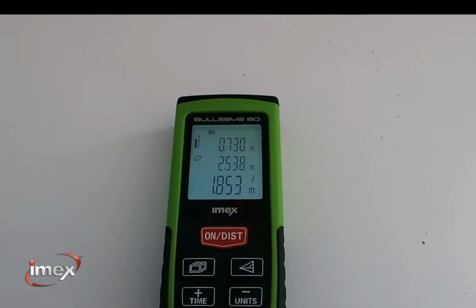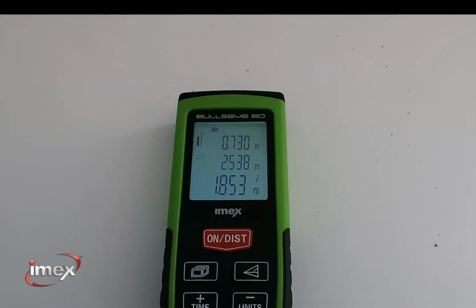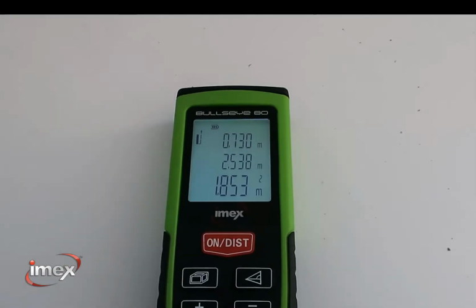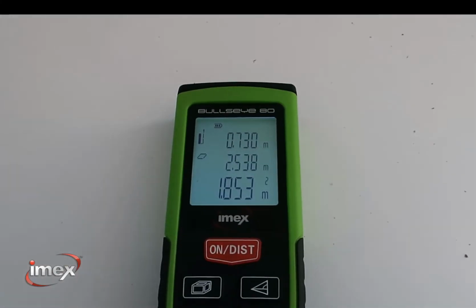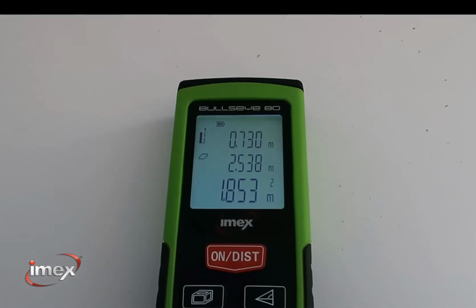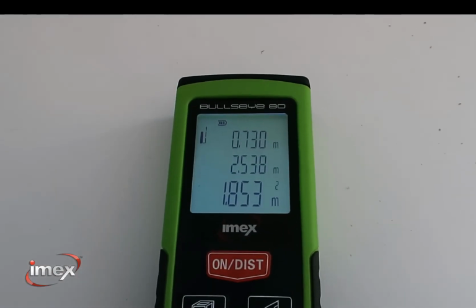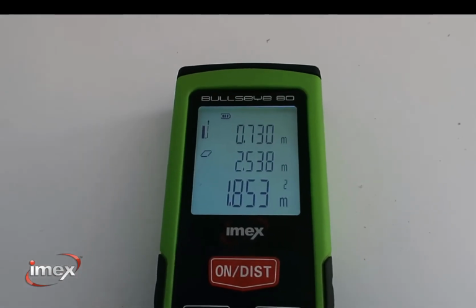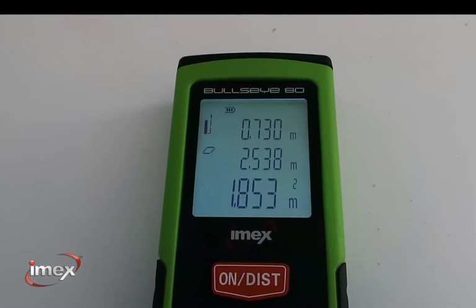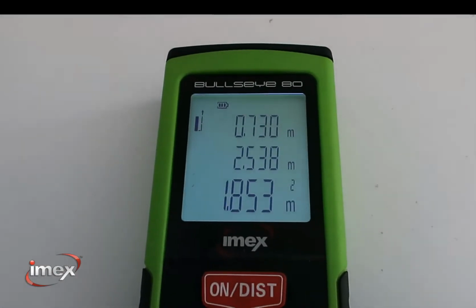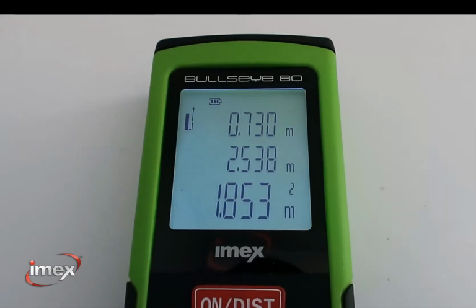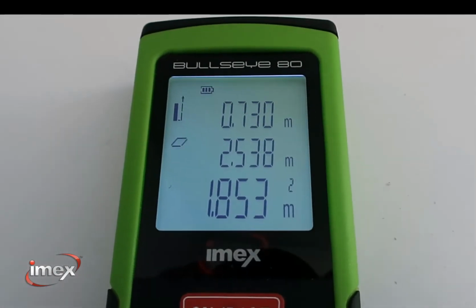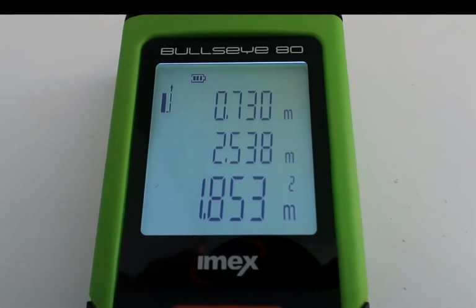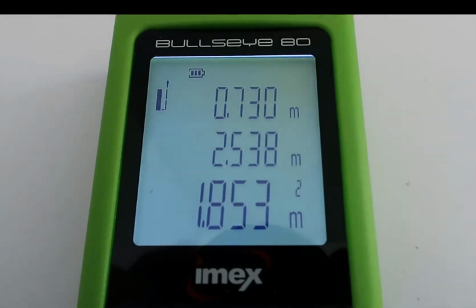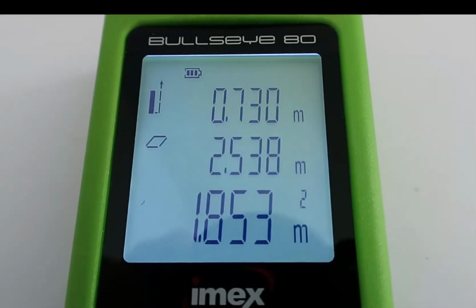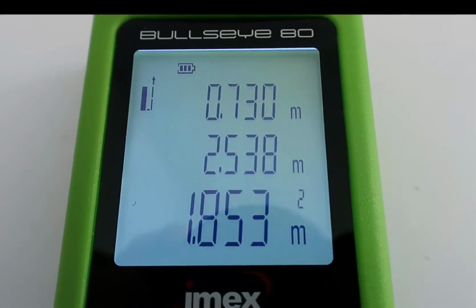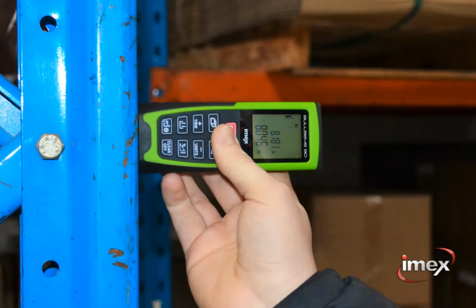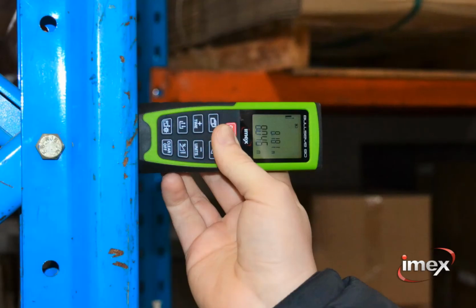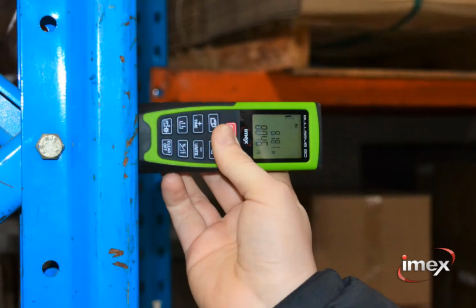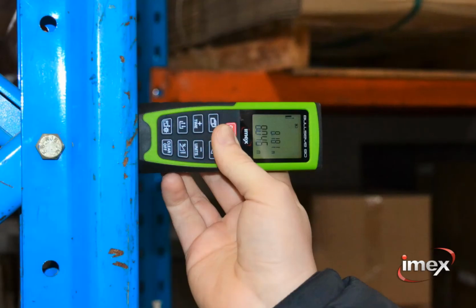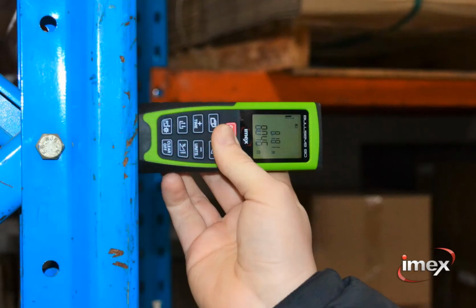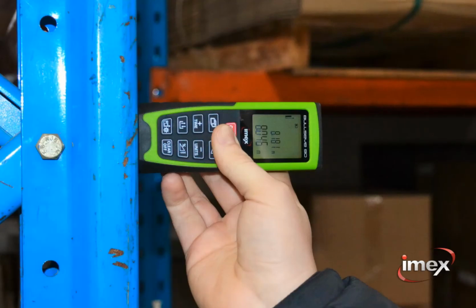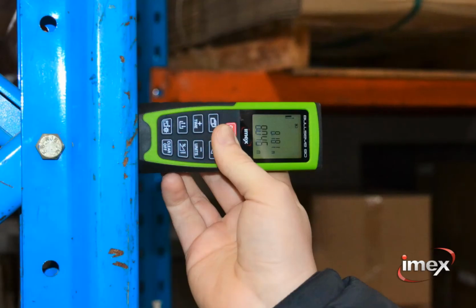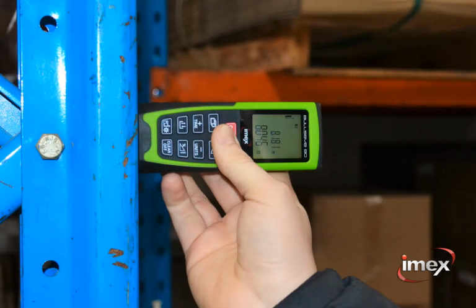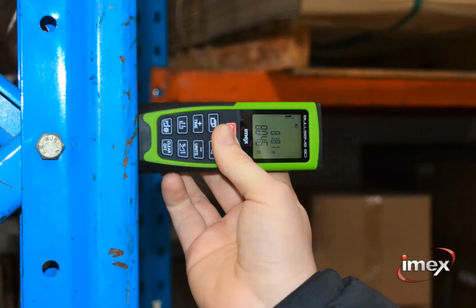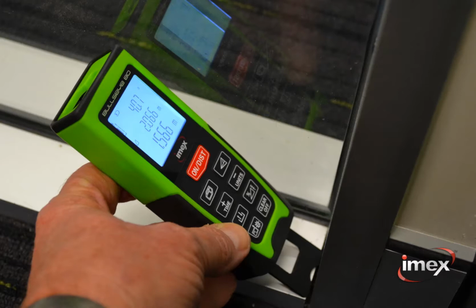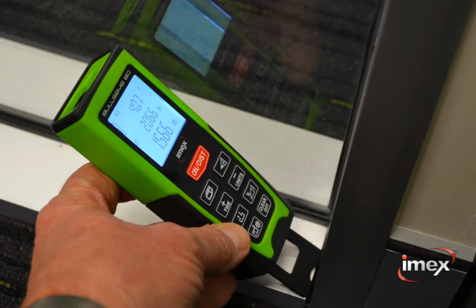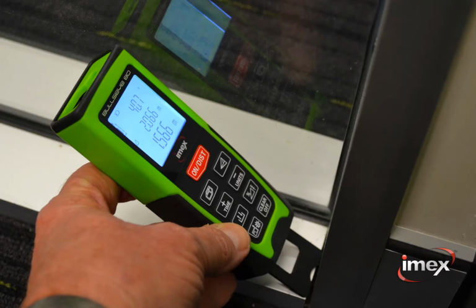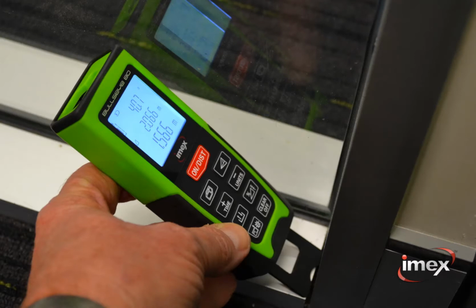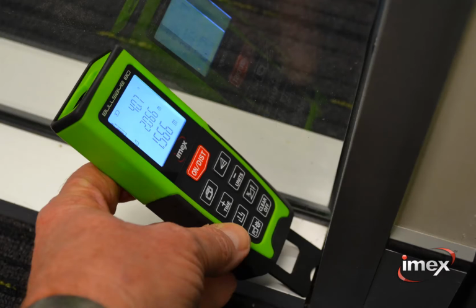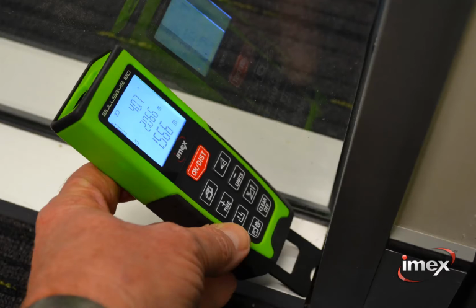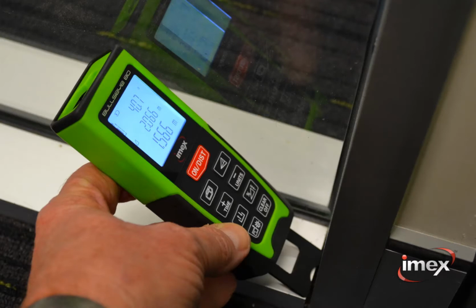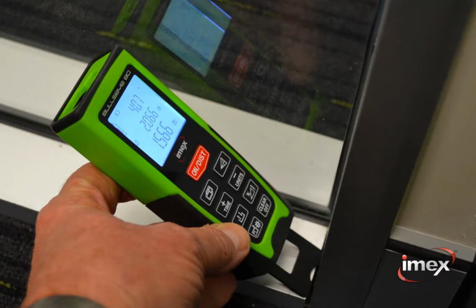The BE80 and BE30, with 80 metre or 30 metre range, both come with adjustable end functions for getting into tight spots, and a canvas belt pouch.